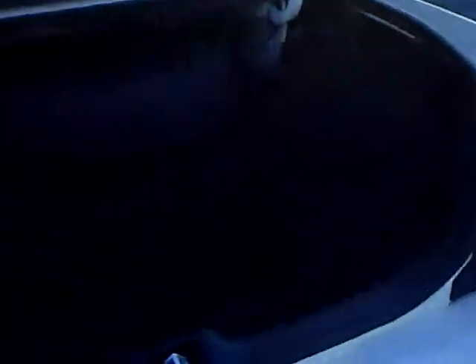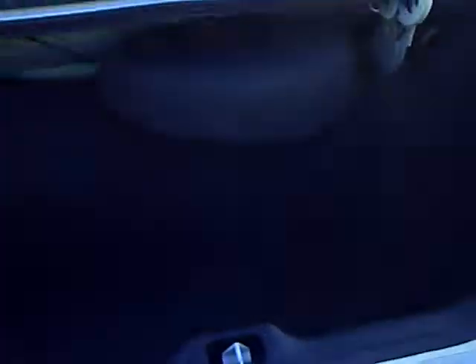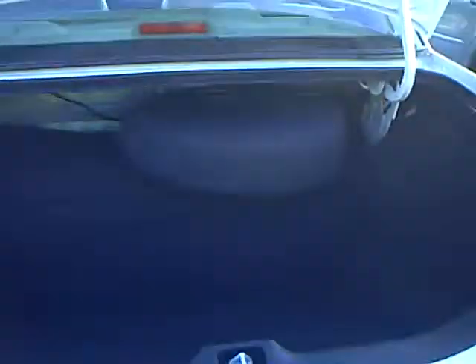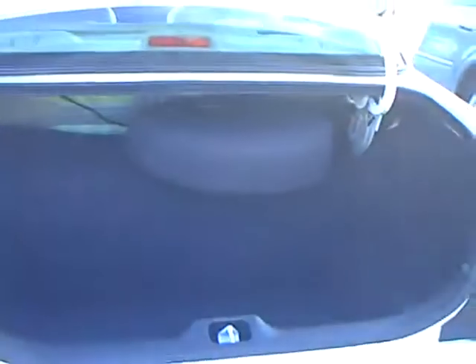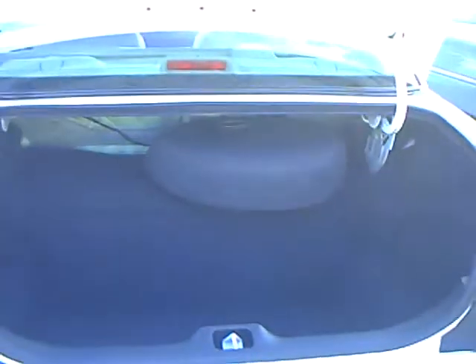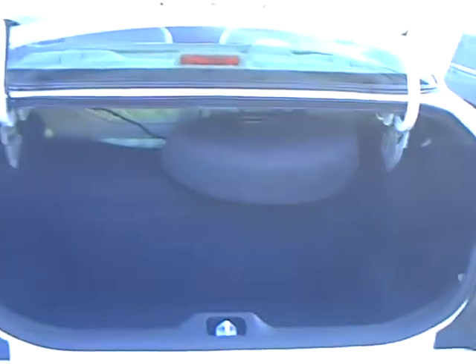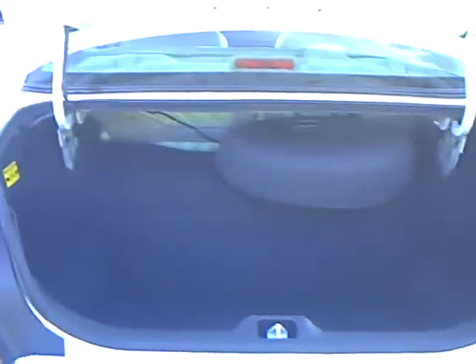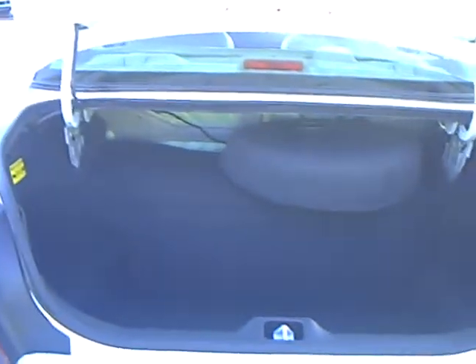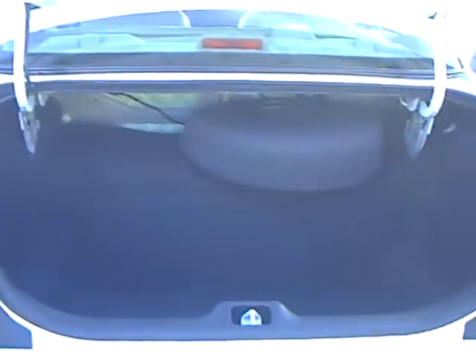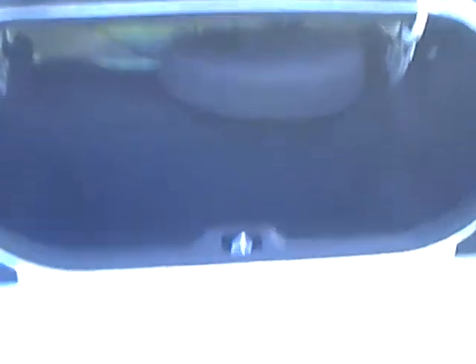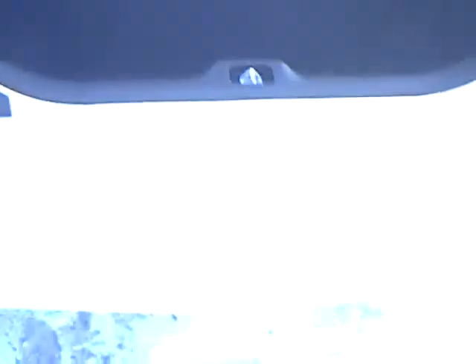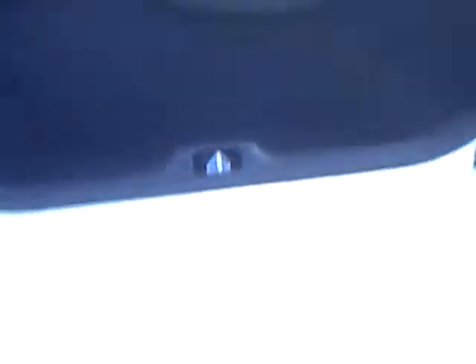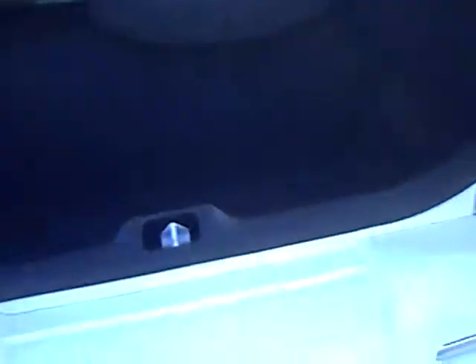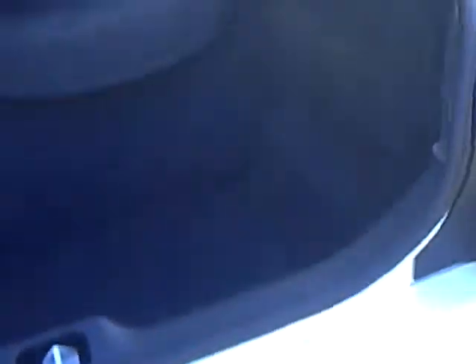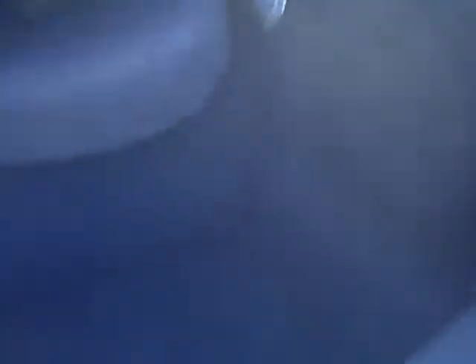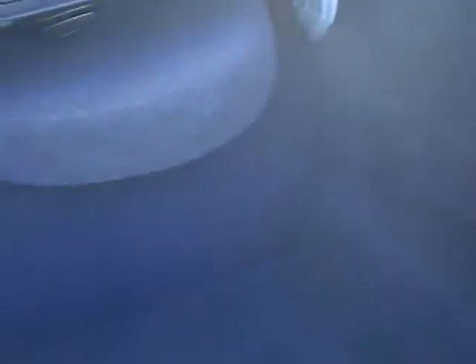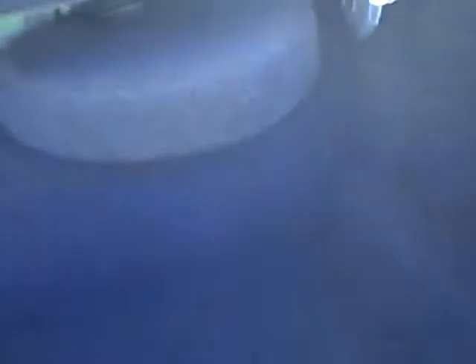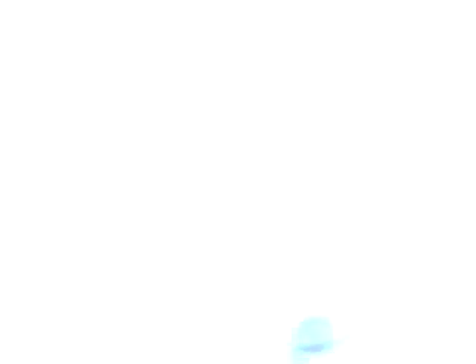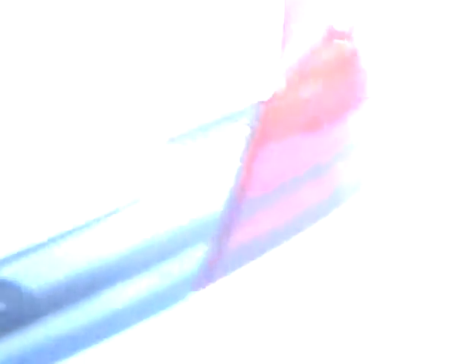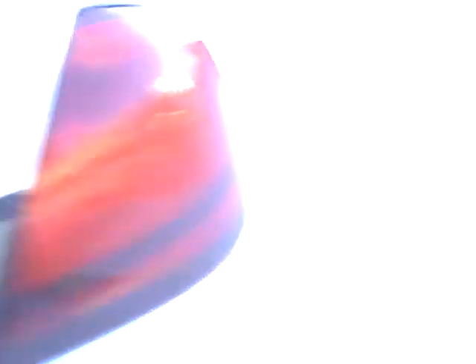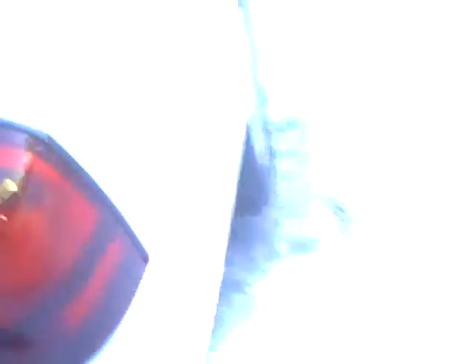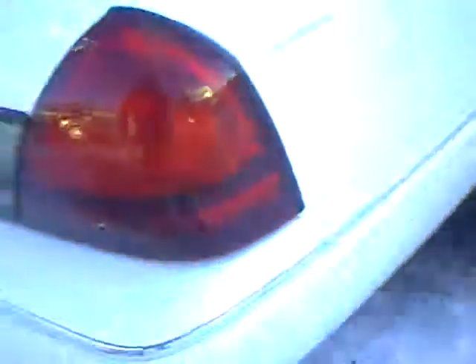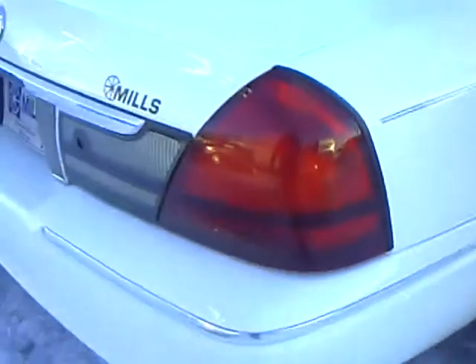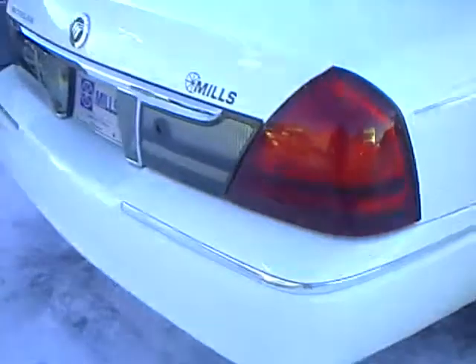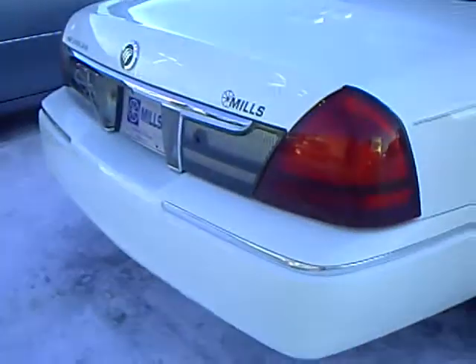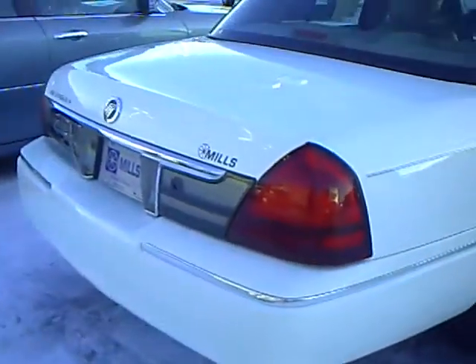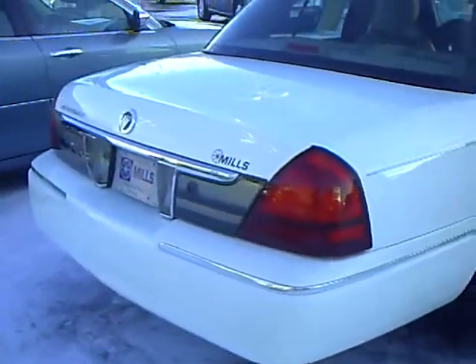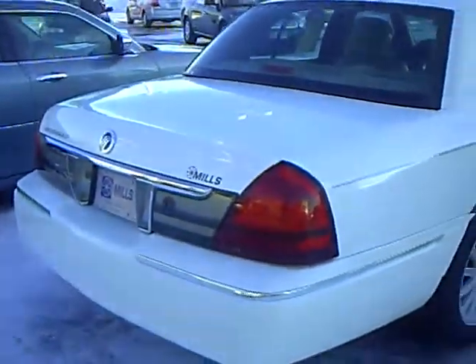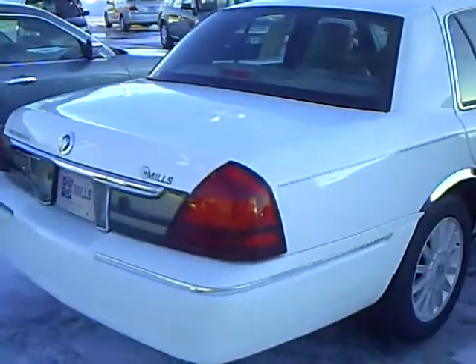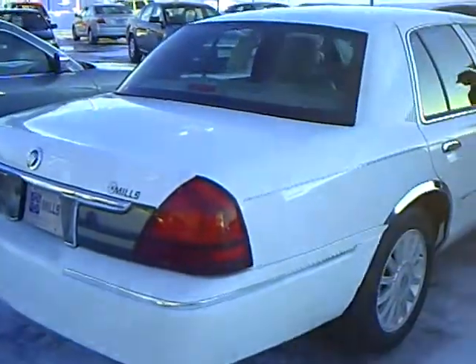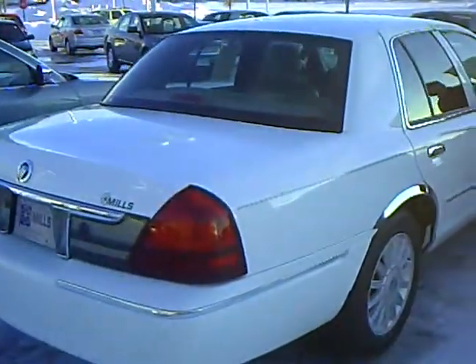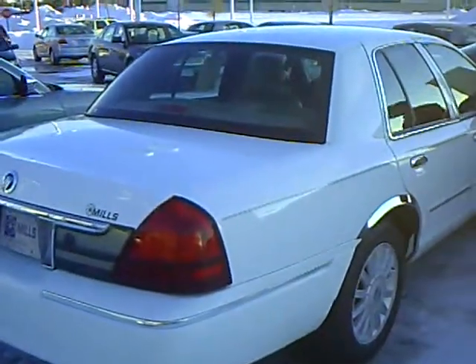It has a huge trunk for storing your luggage on your trips — very nice, clean car. The Mills Automotor Group has over 400 used cars and trucks, many that are factory certified.